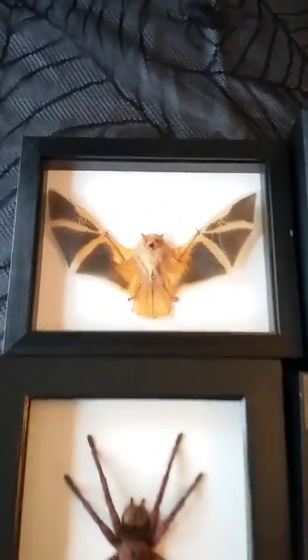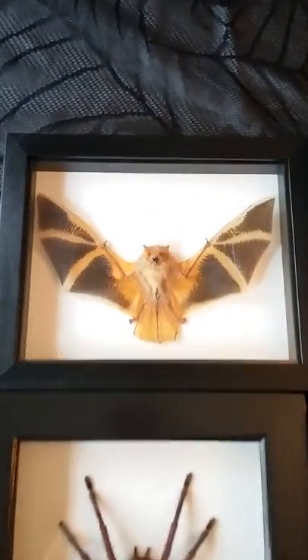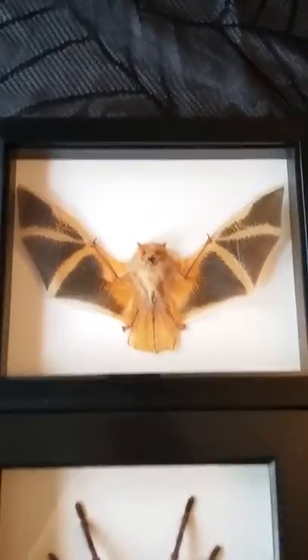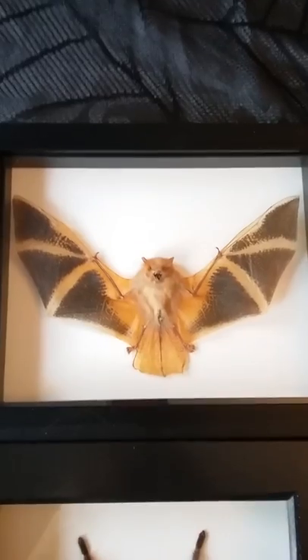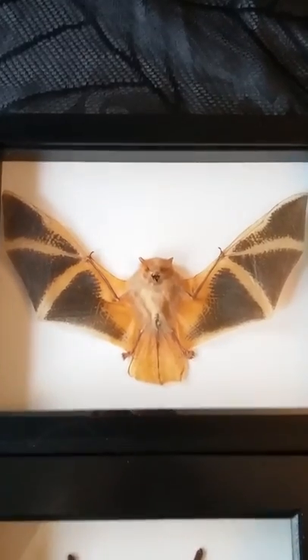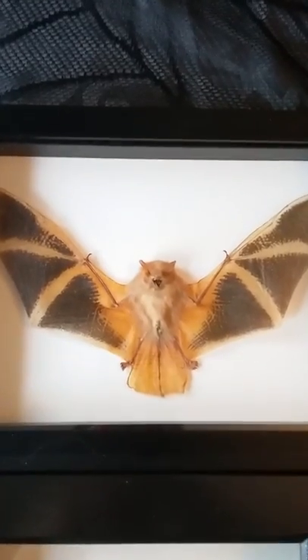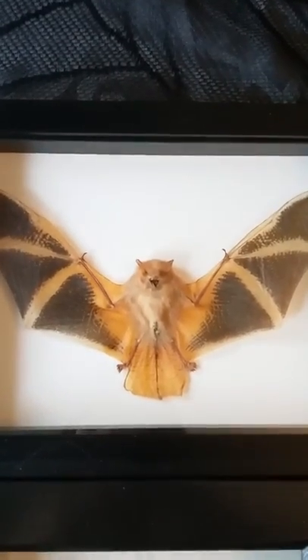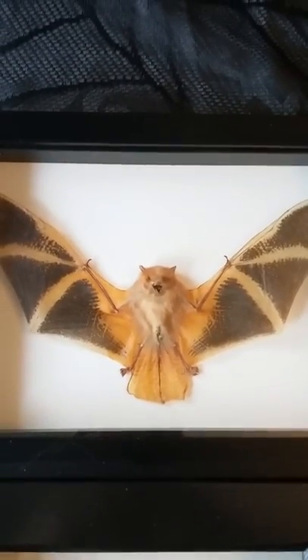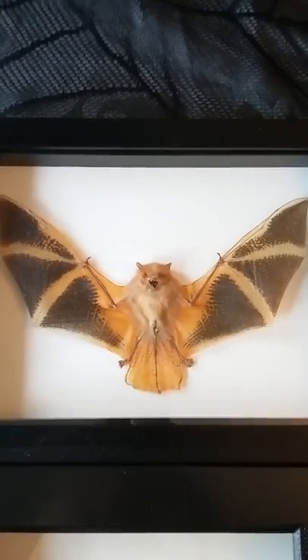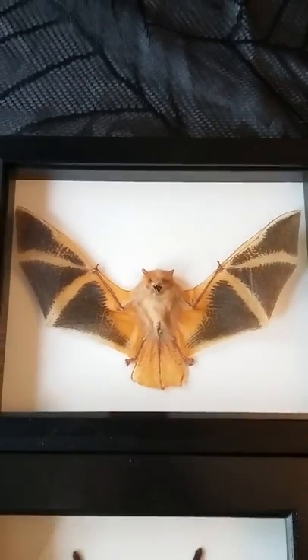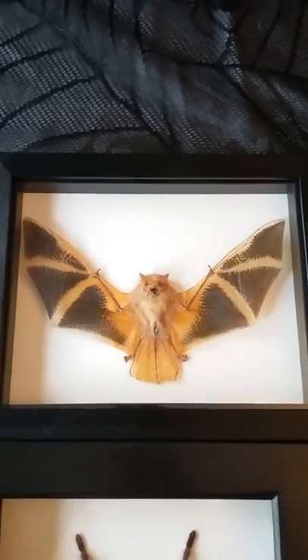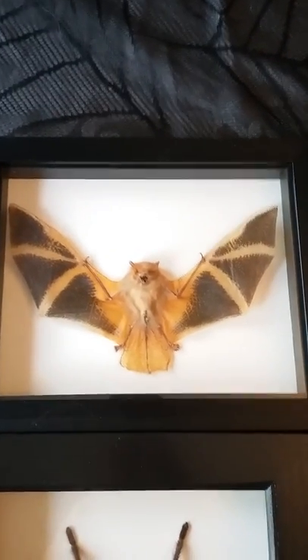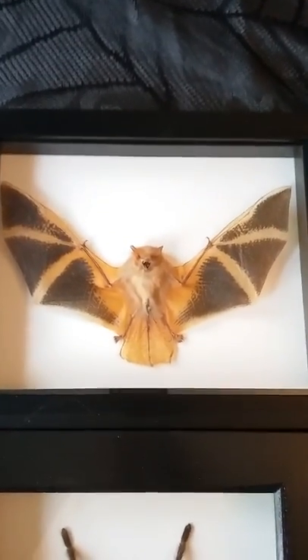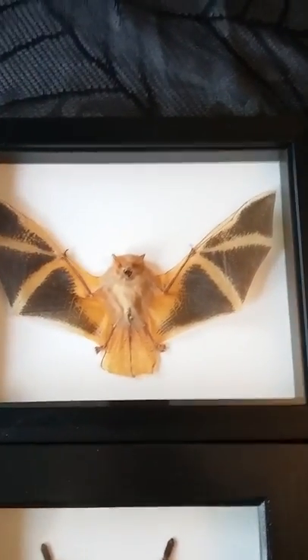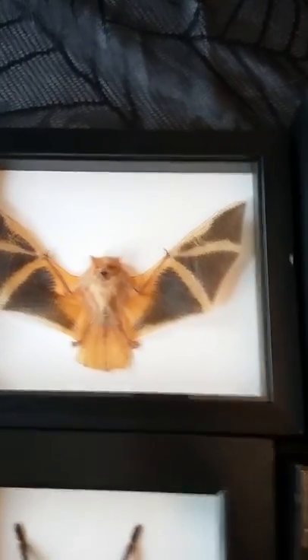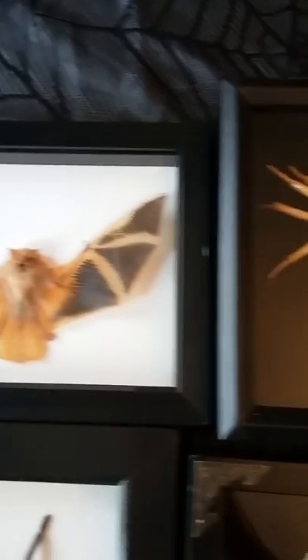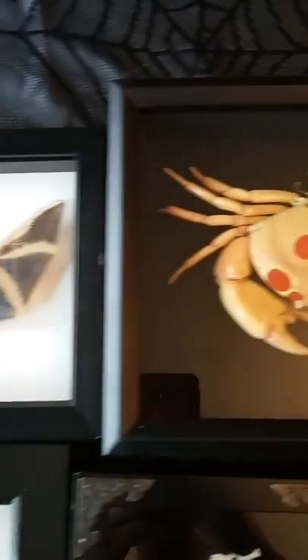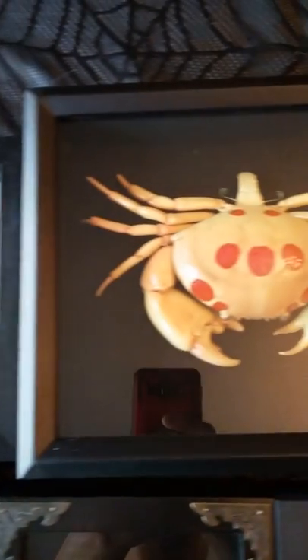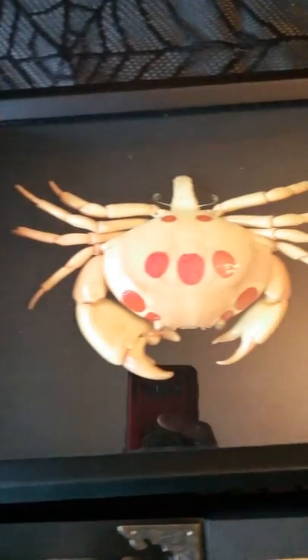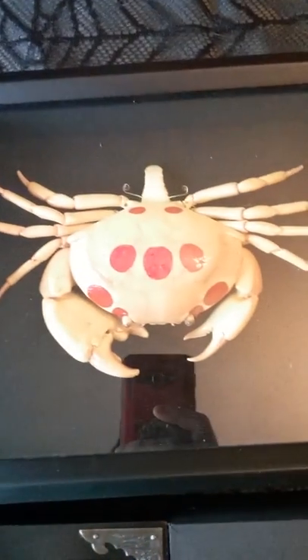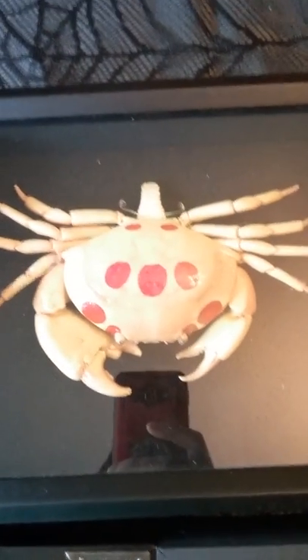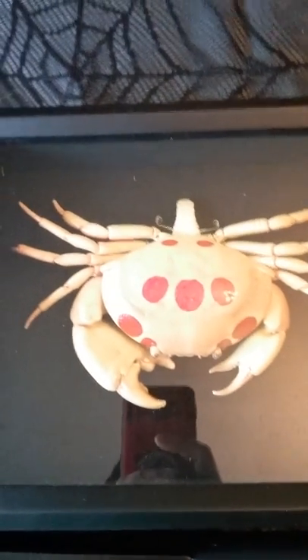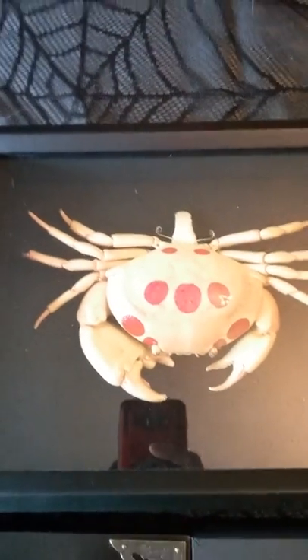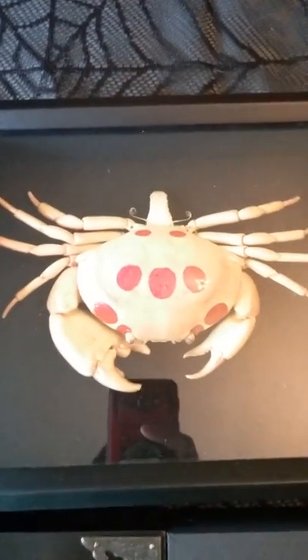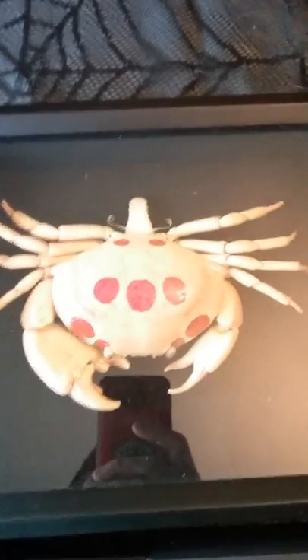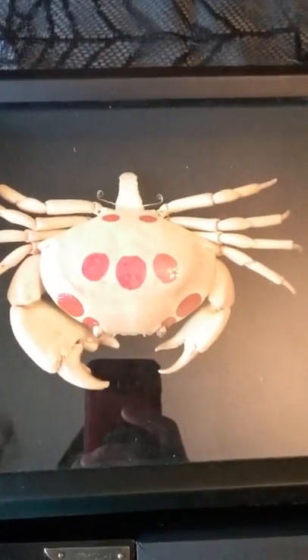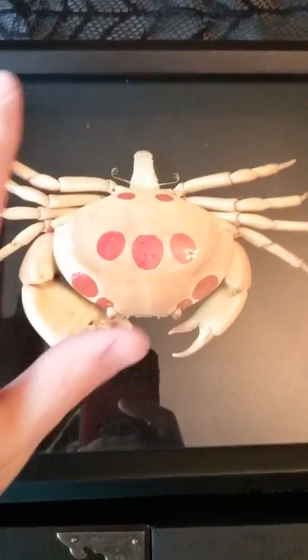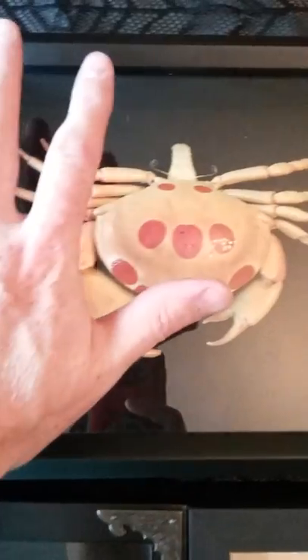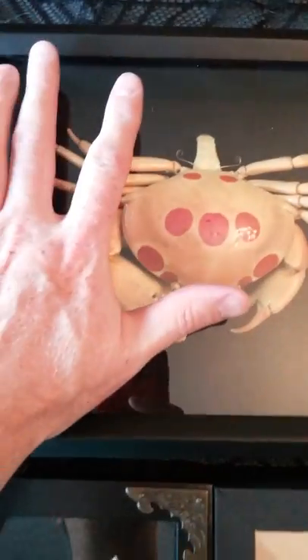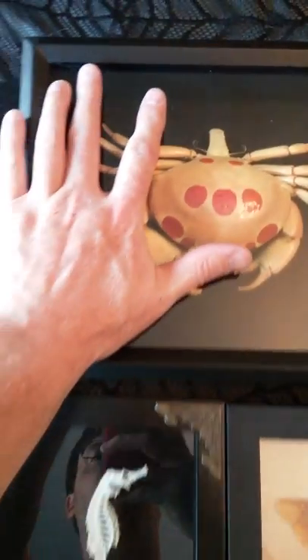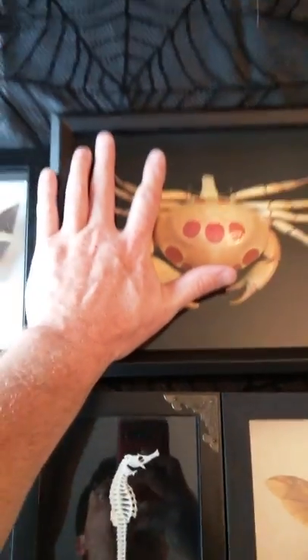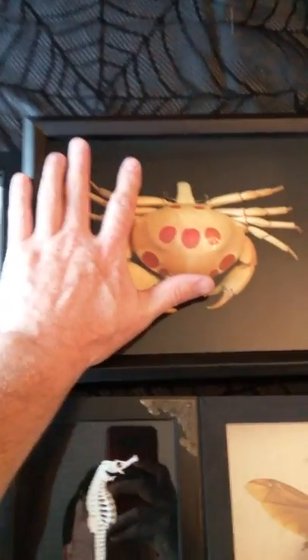This little guy is a fire bat from Malaysia. Here is an 11-spot crab, which is pretty big considering my hand size.